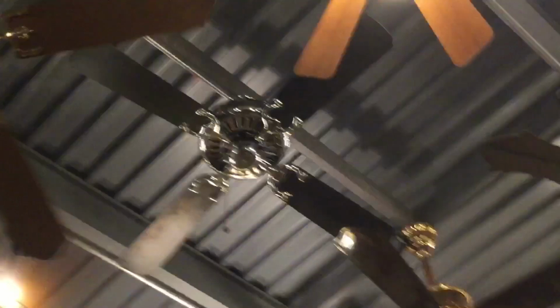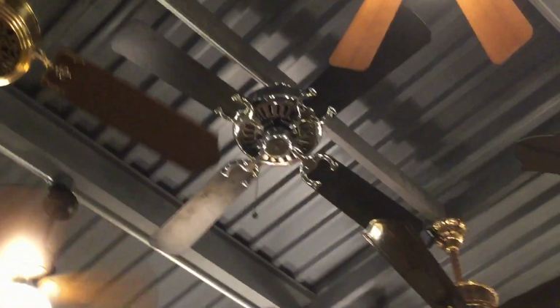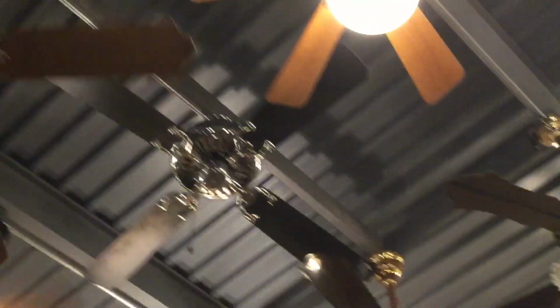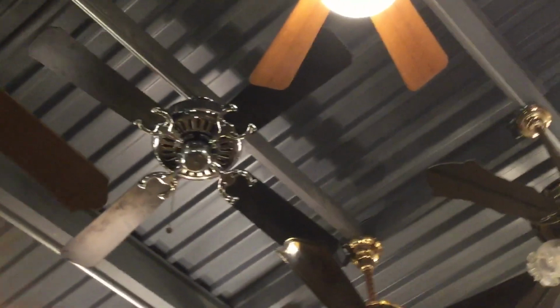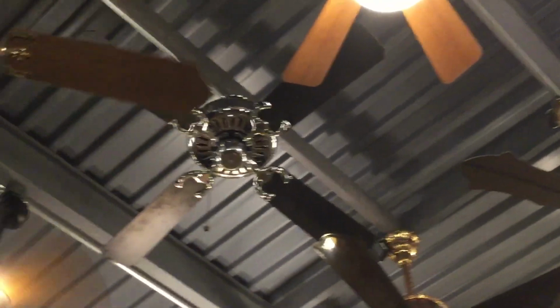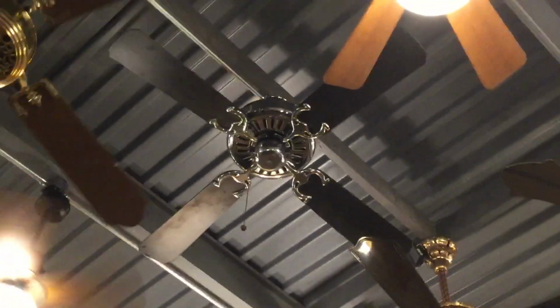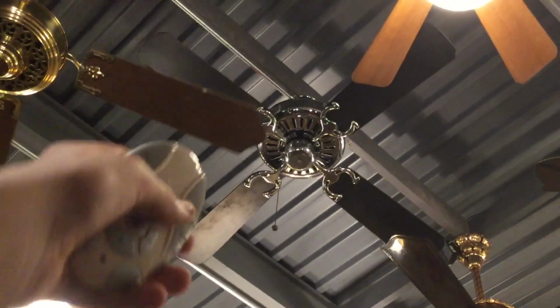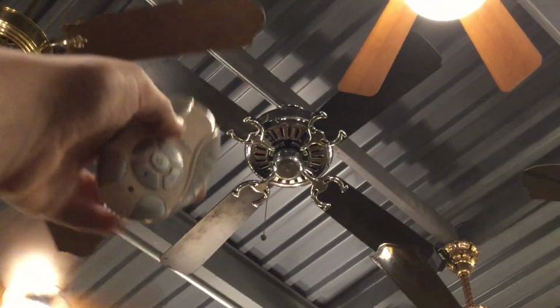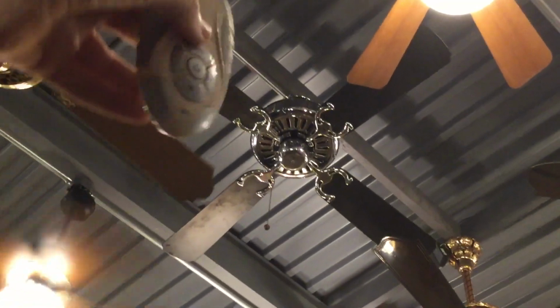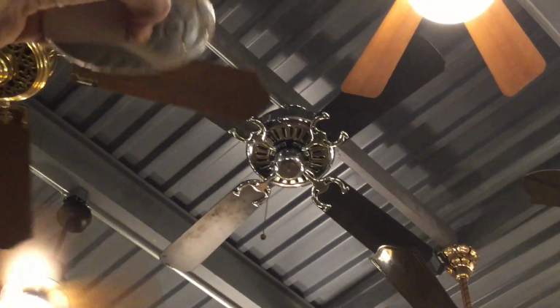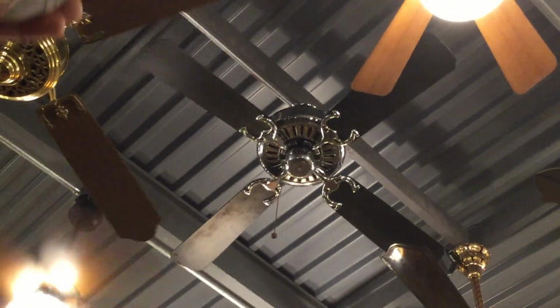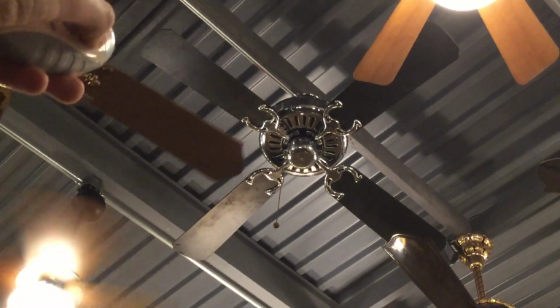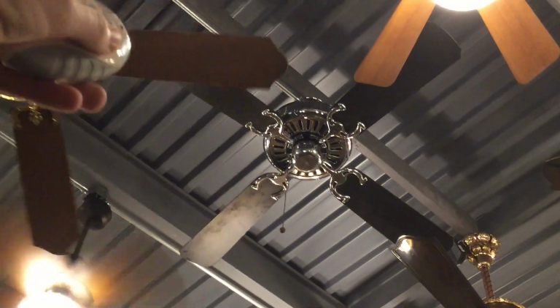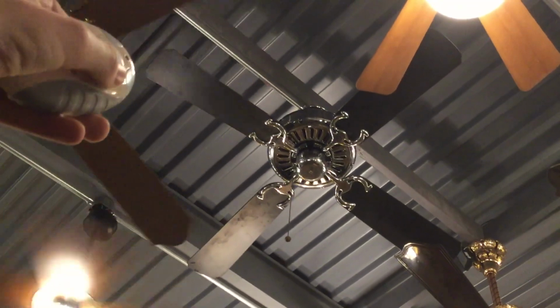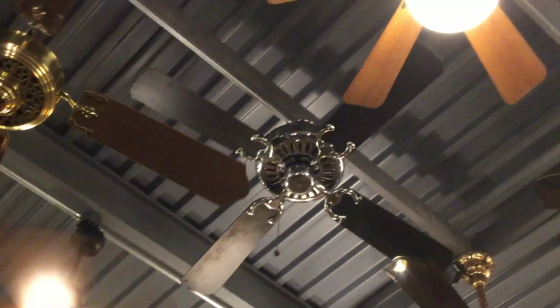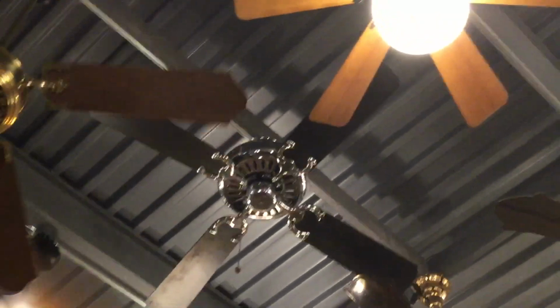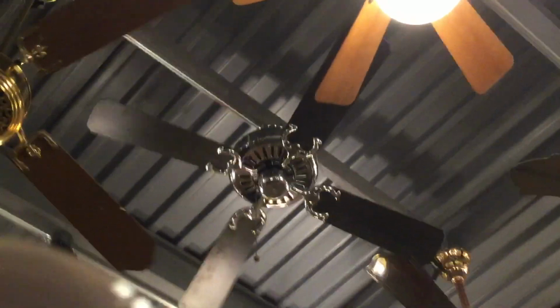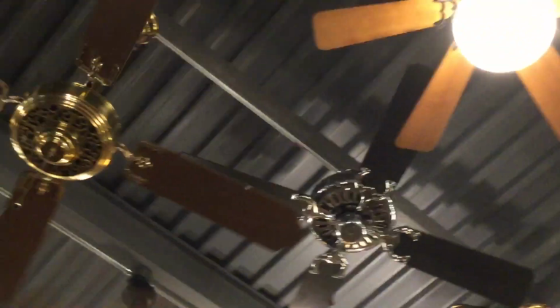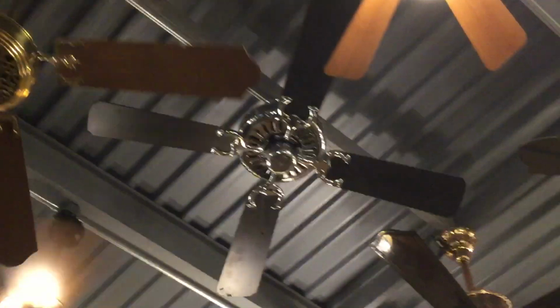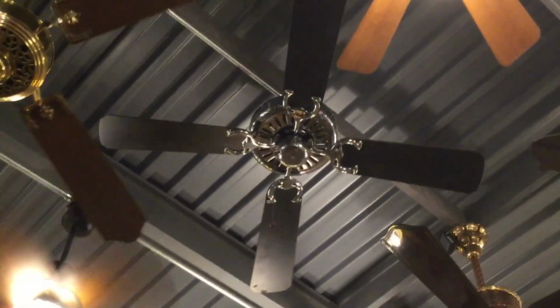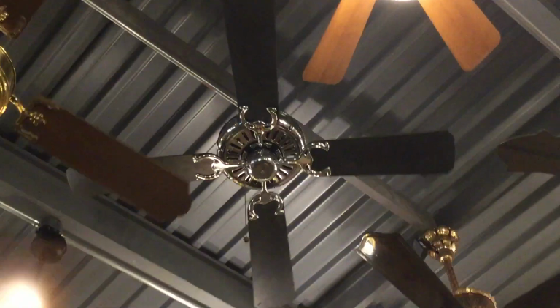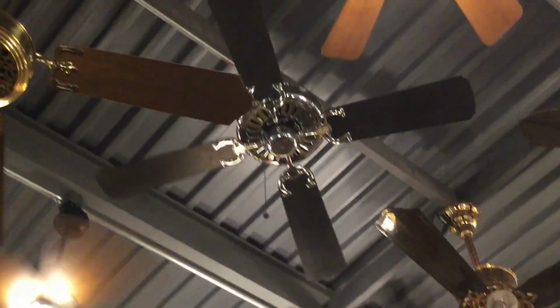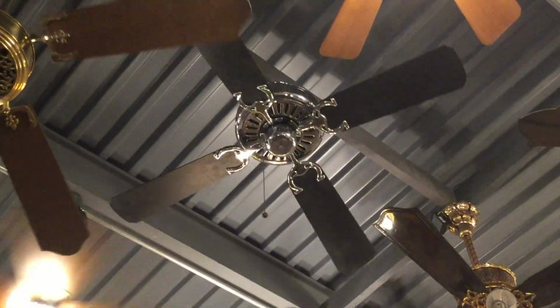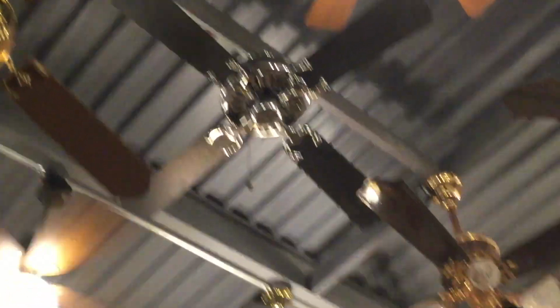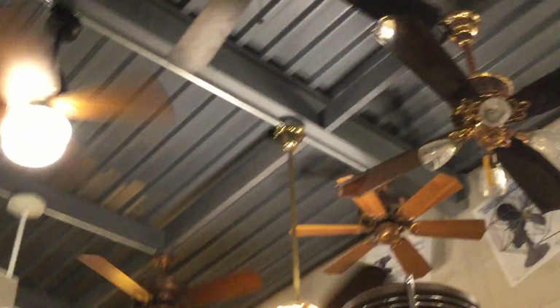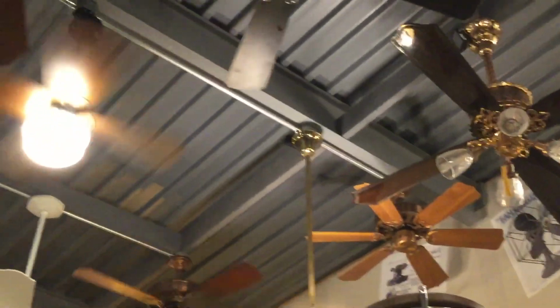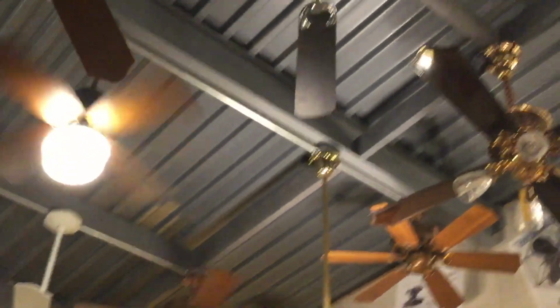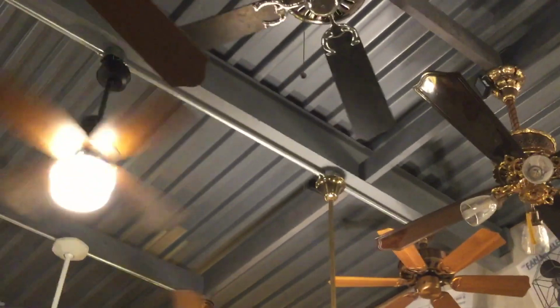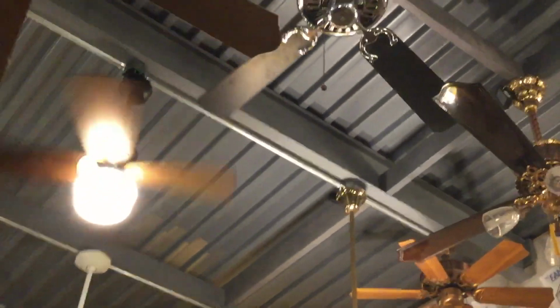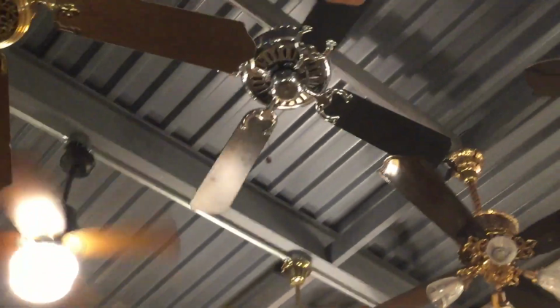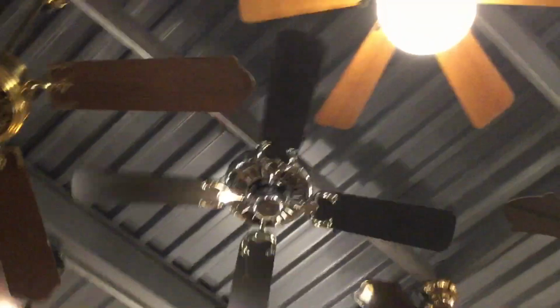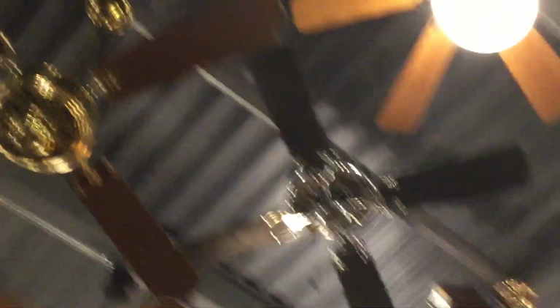Hi guys, here's a Key Largo ceiling fan. It's a Chrome Key Largo — it's kind of chrome.